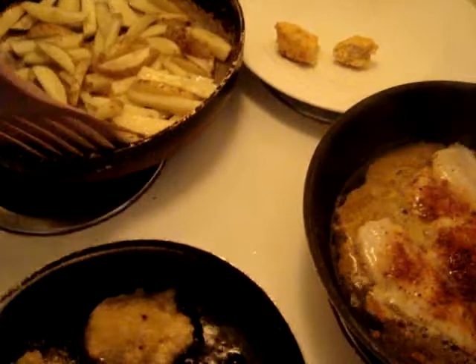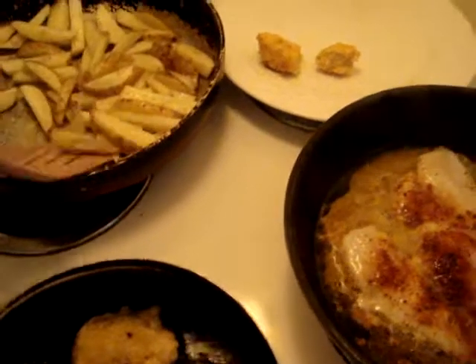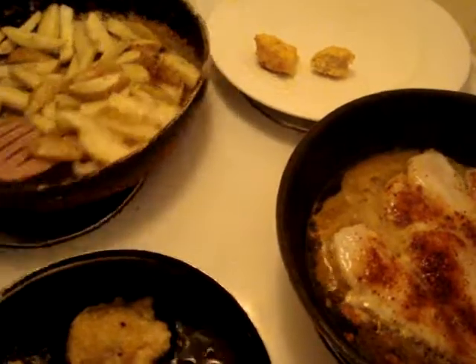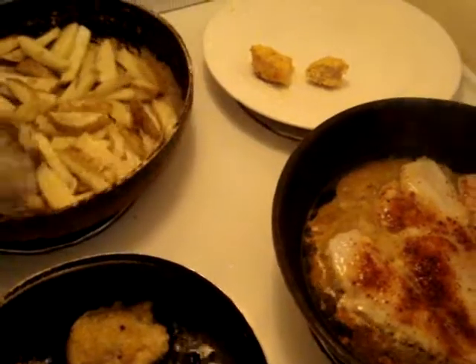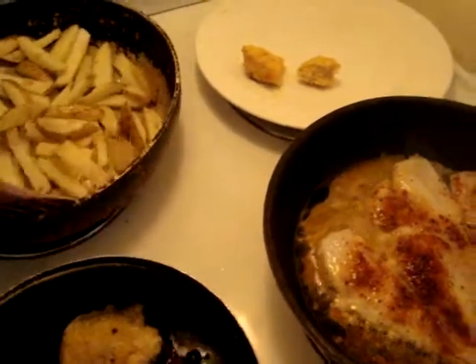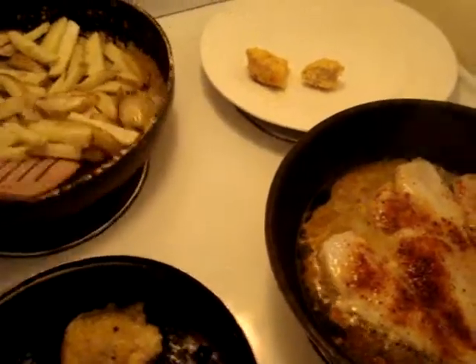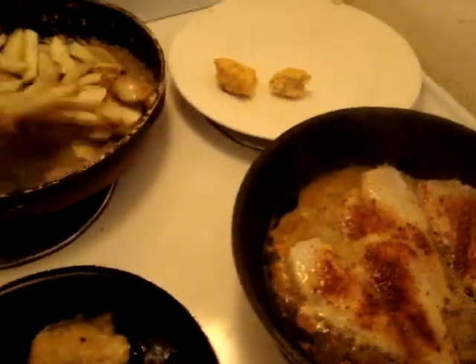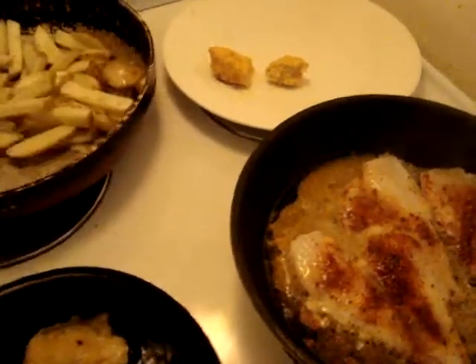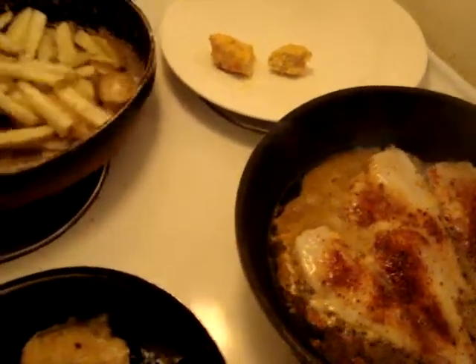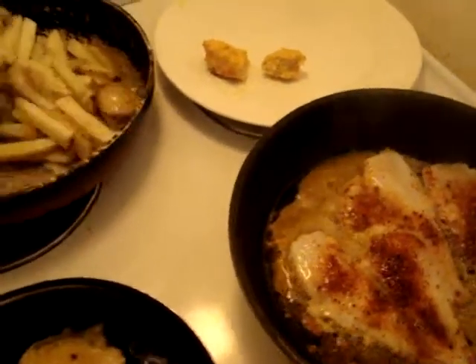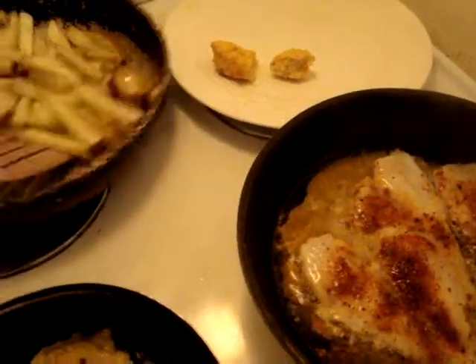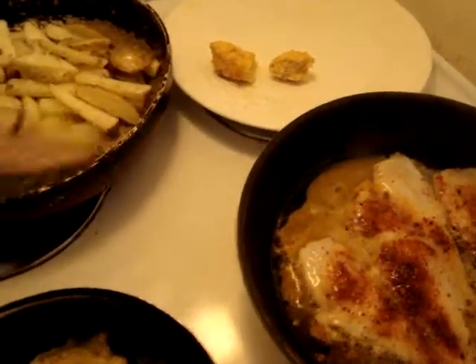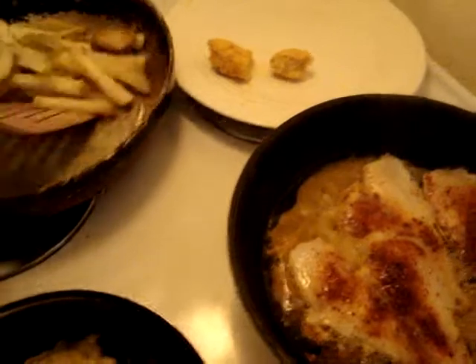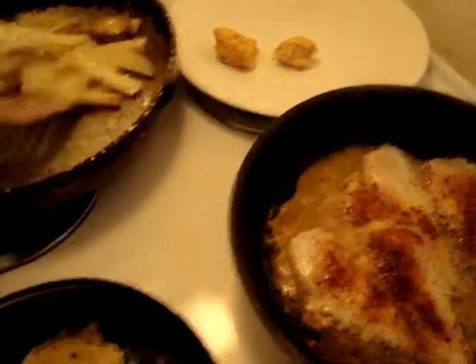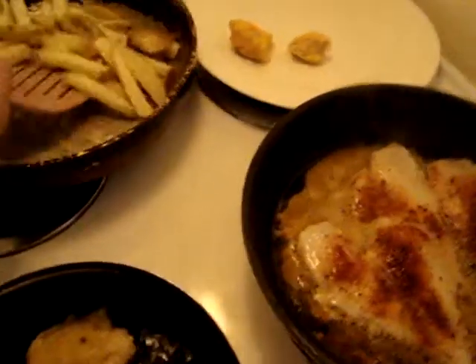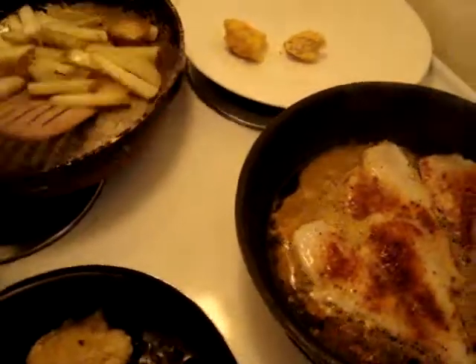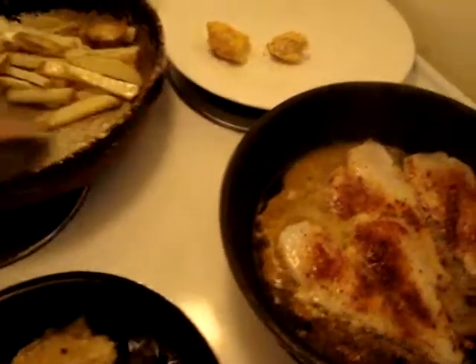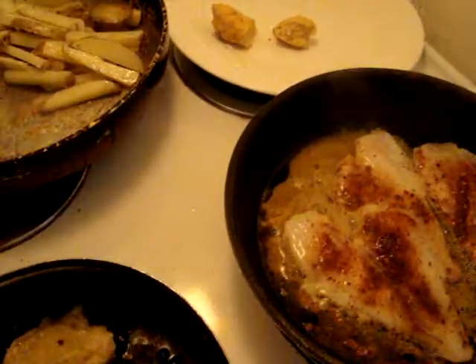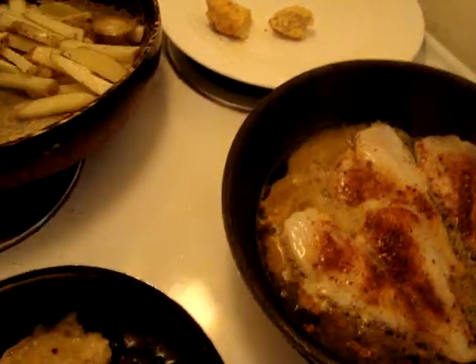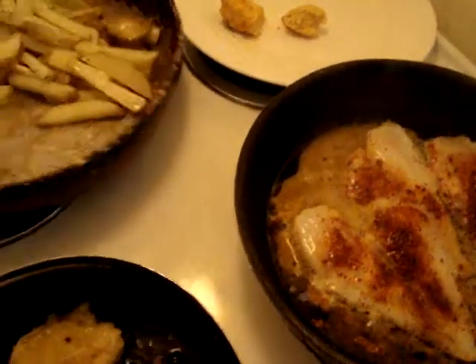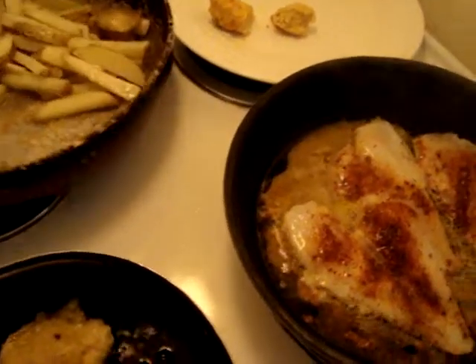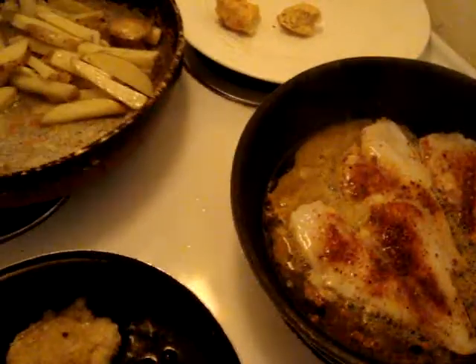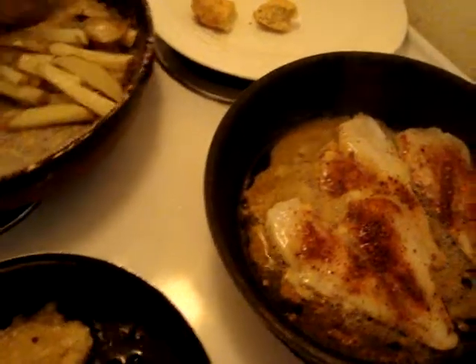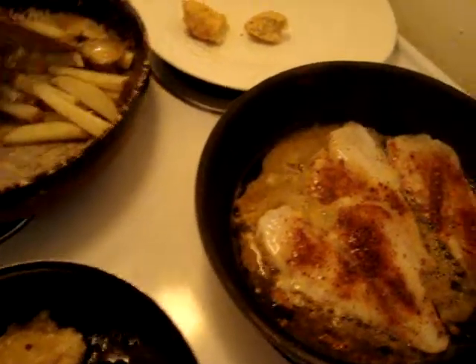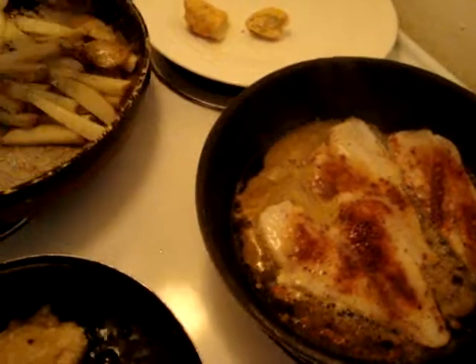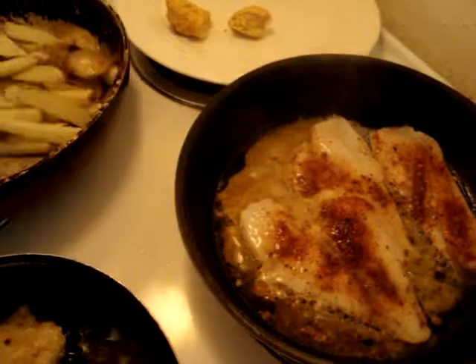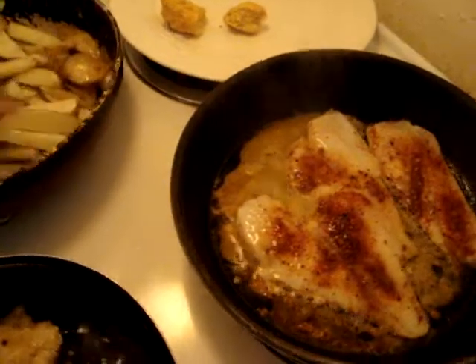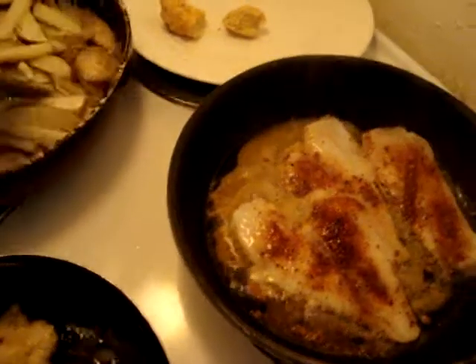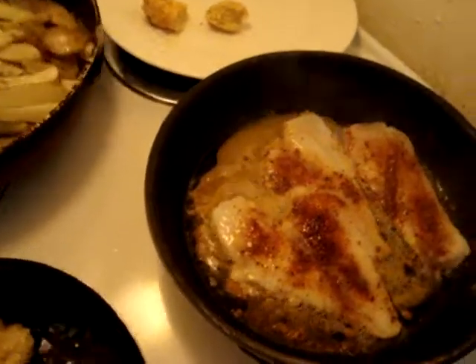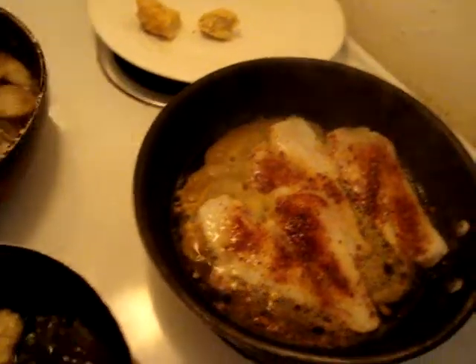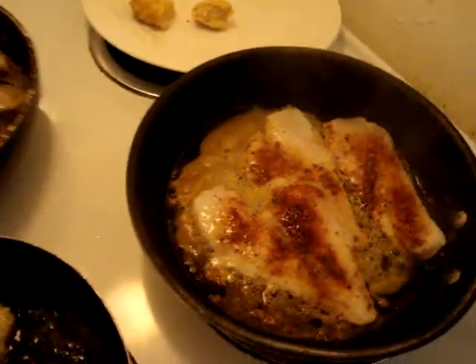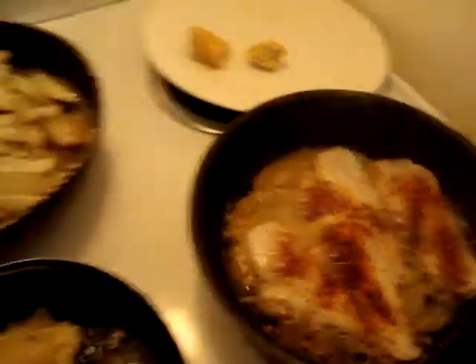People, I am holding my camera in my hand. I am cooking with one hand, so it is no mean feat.